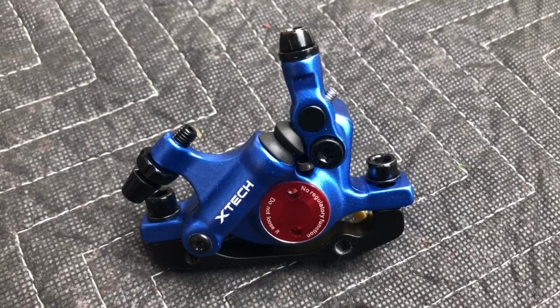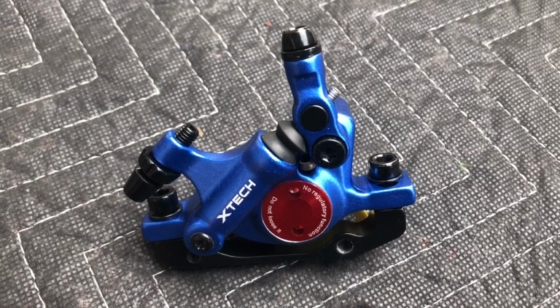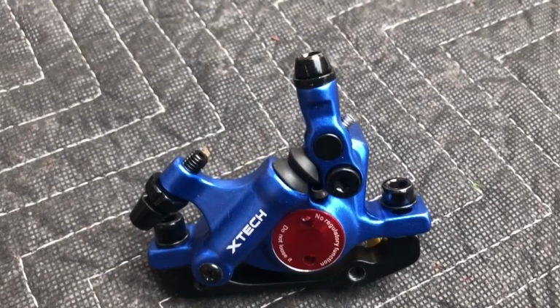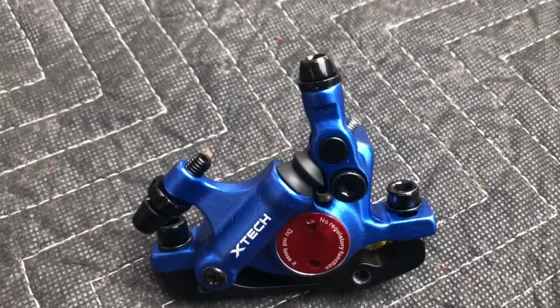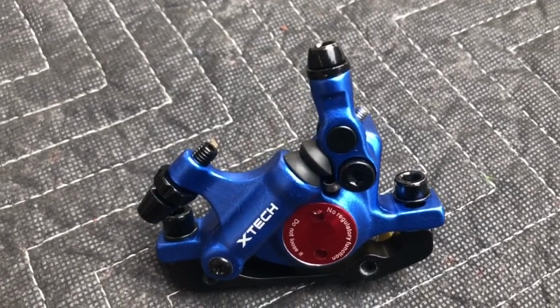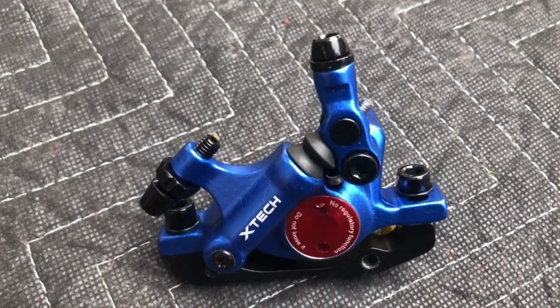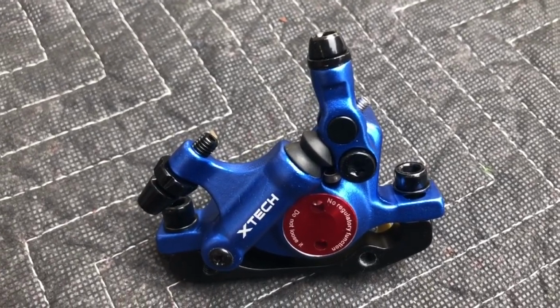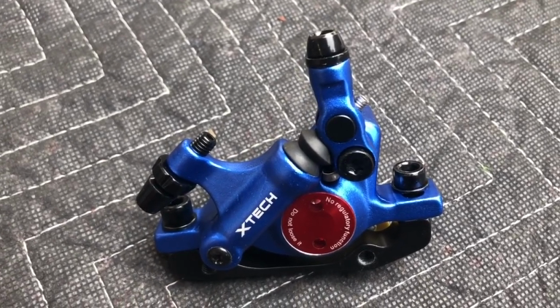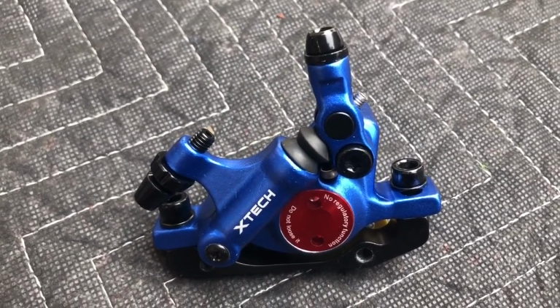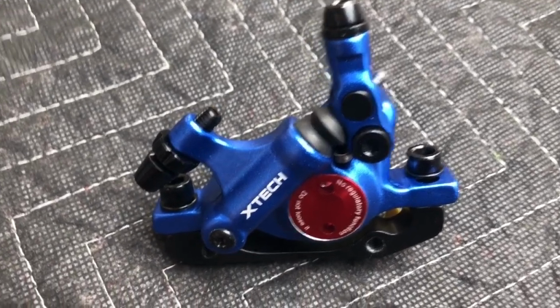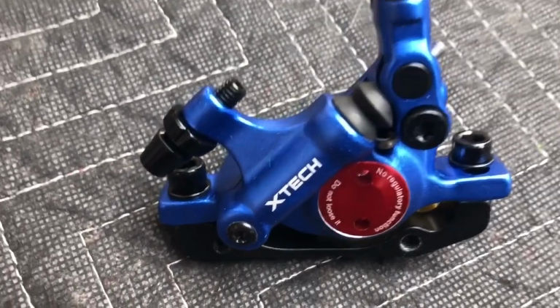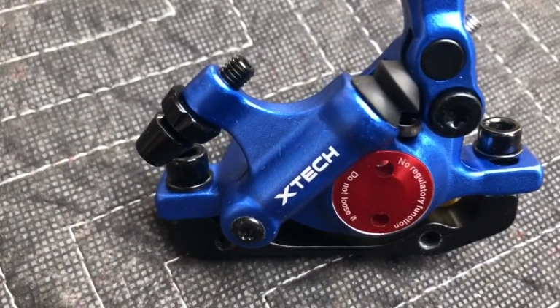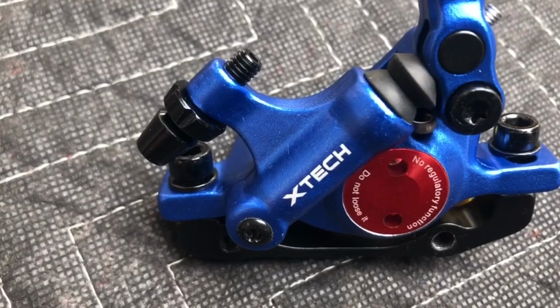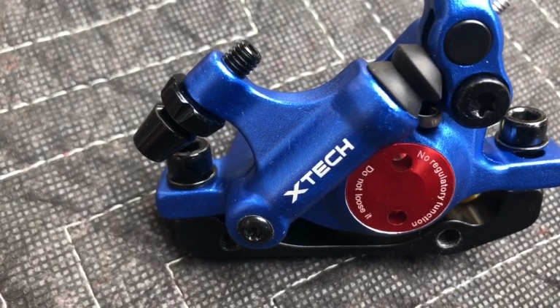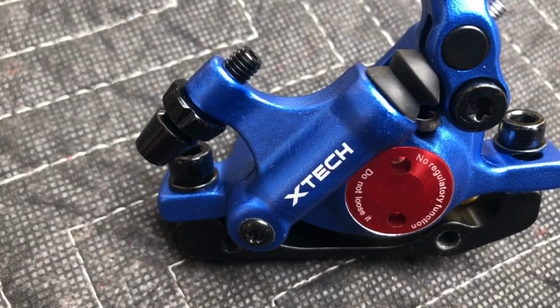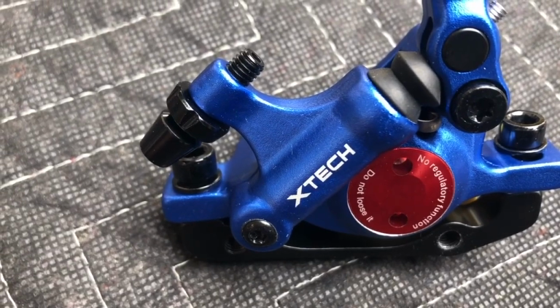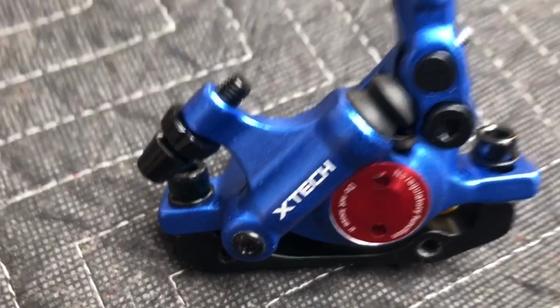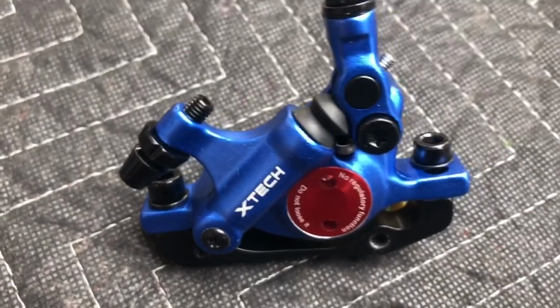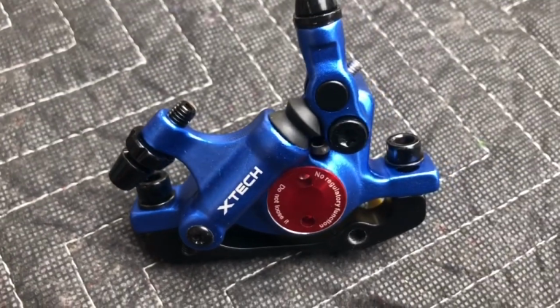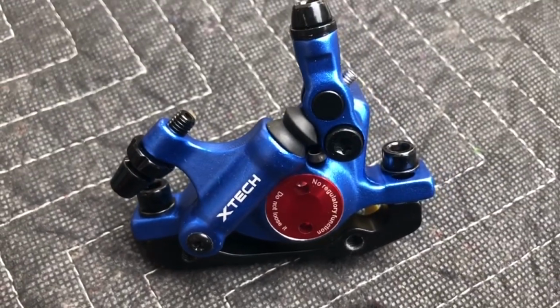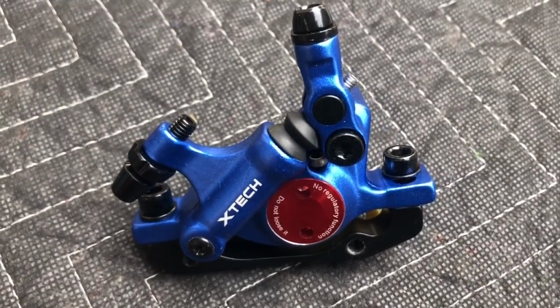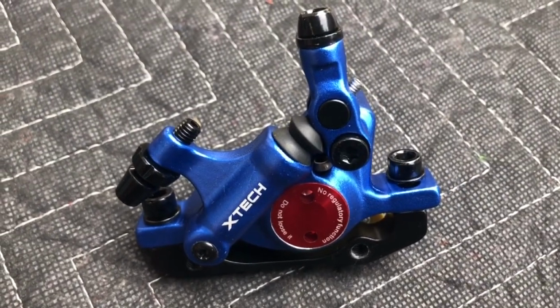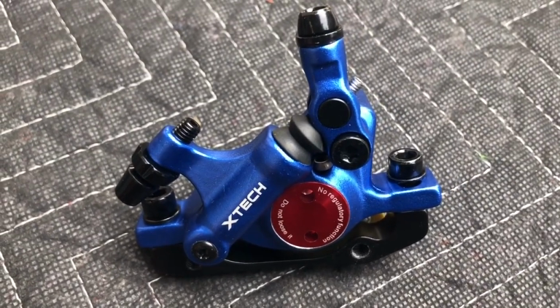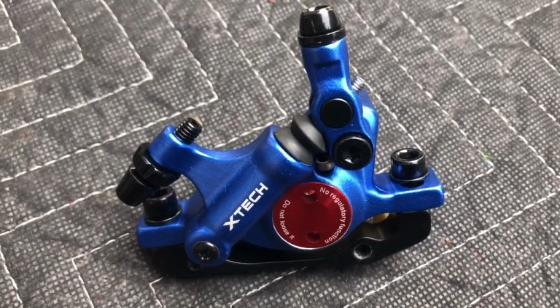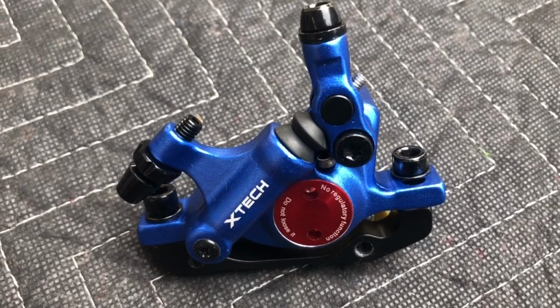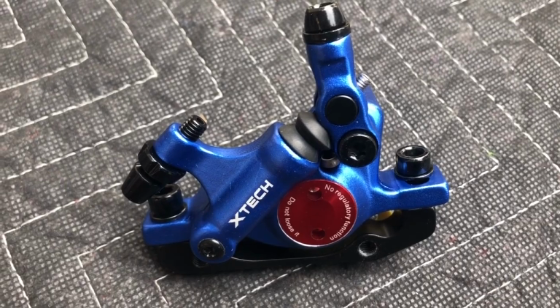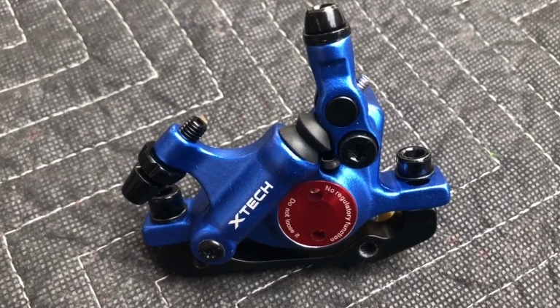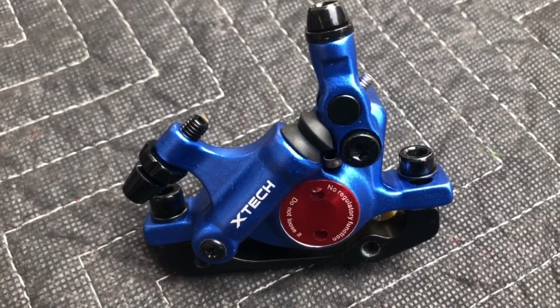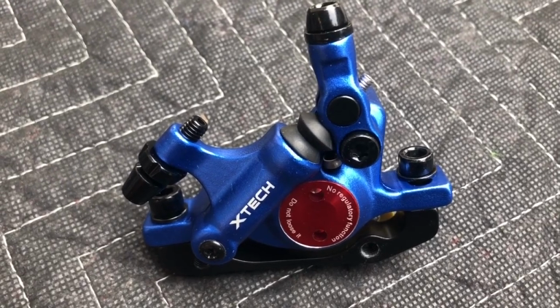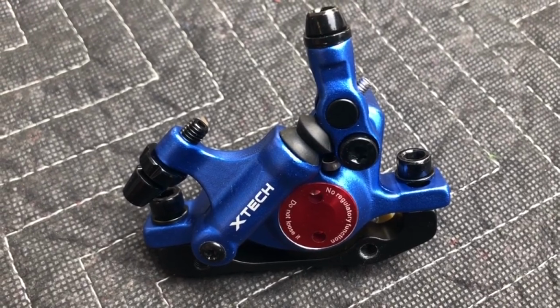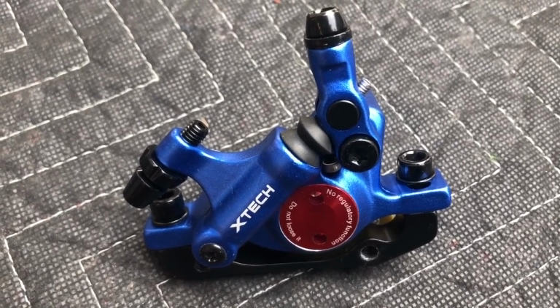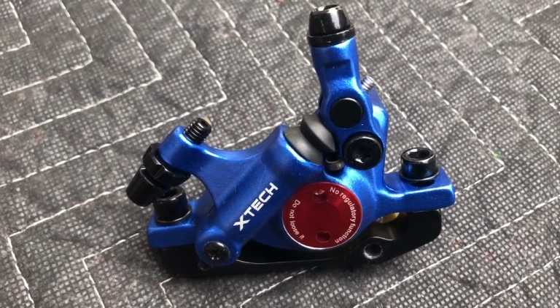It's mechanical in the sense that you put in a cable to activate it, but the piston right here is hydraulic. You've got fluid in it, and you've got a piston on the back and one piston on the front so that you have dual activation and better braking power.